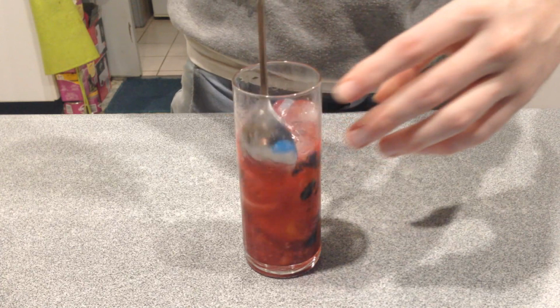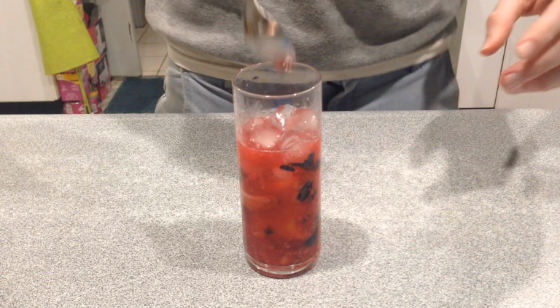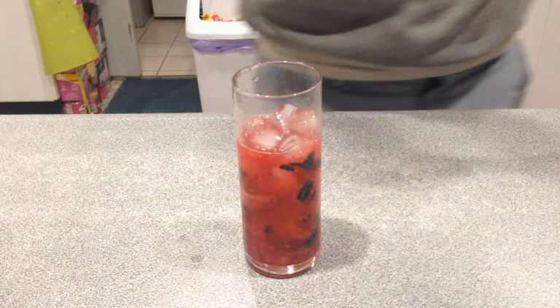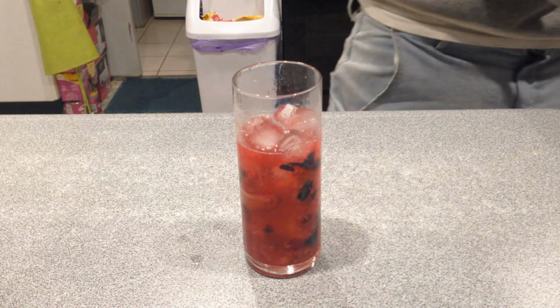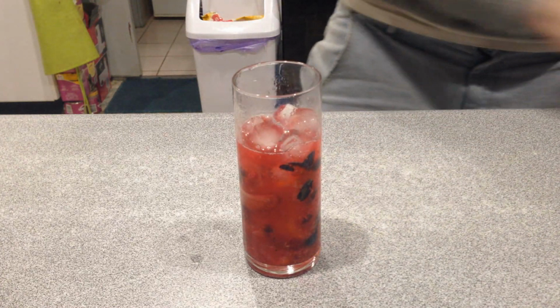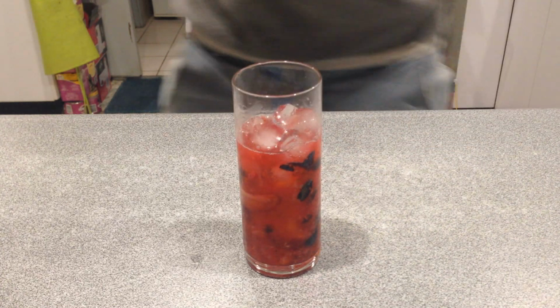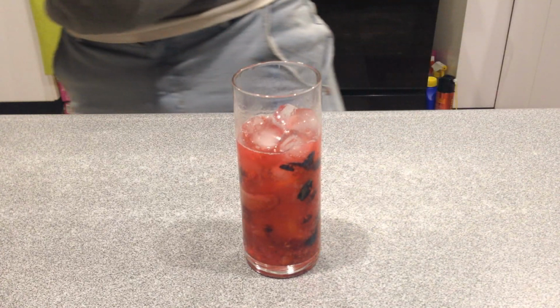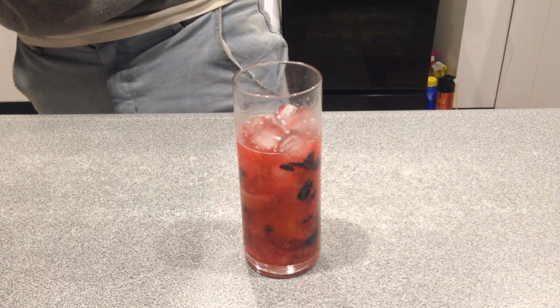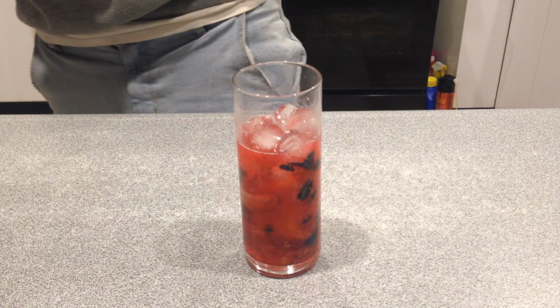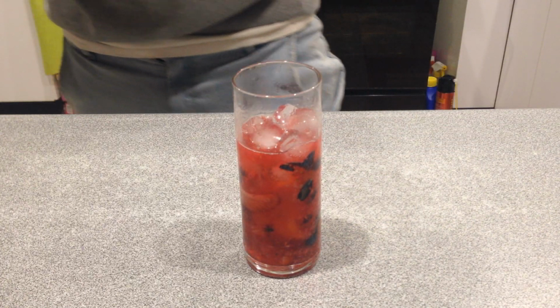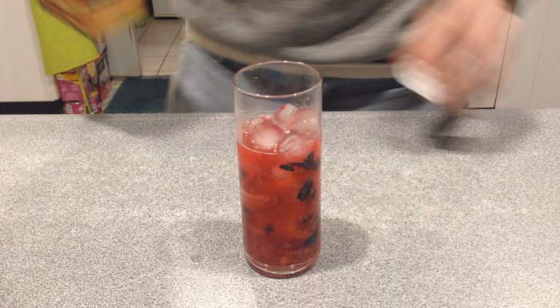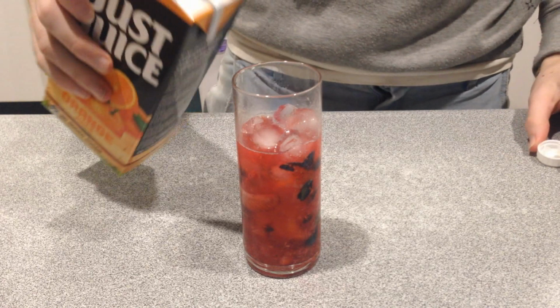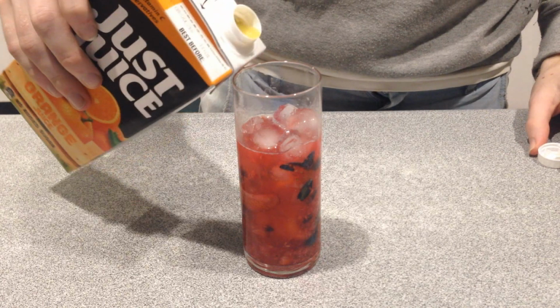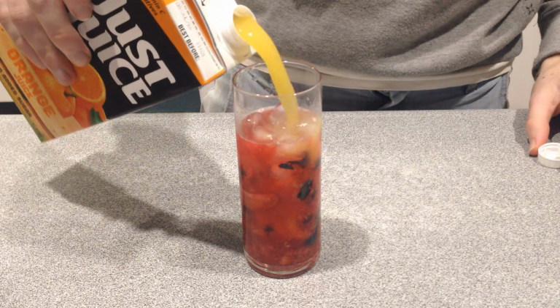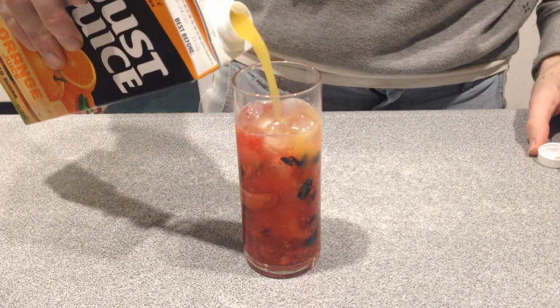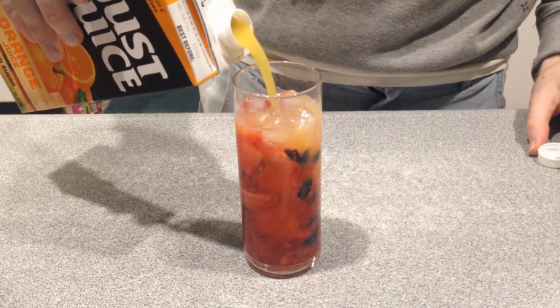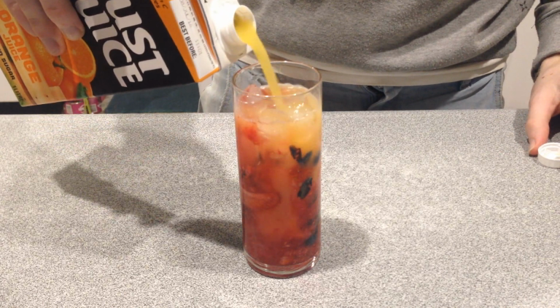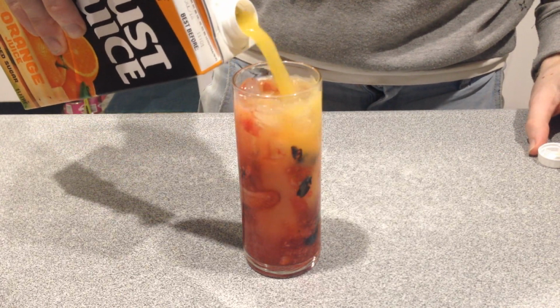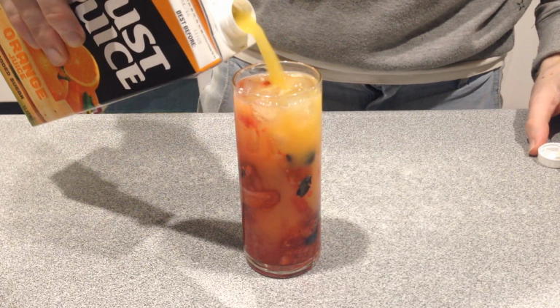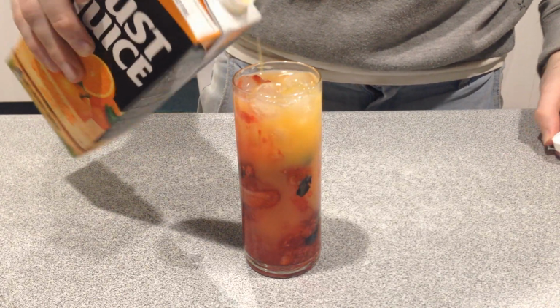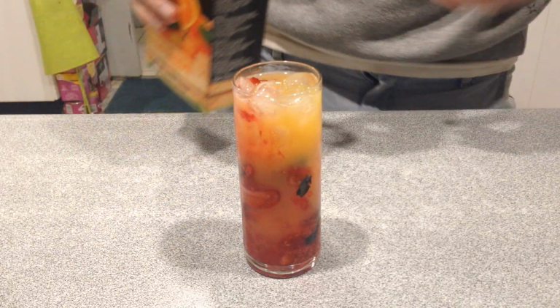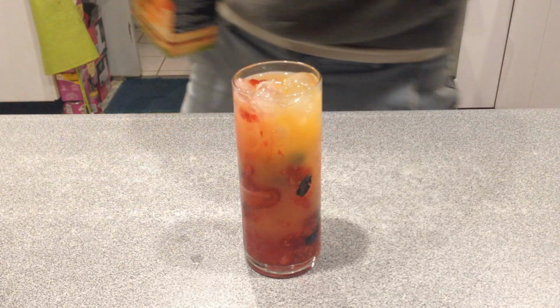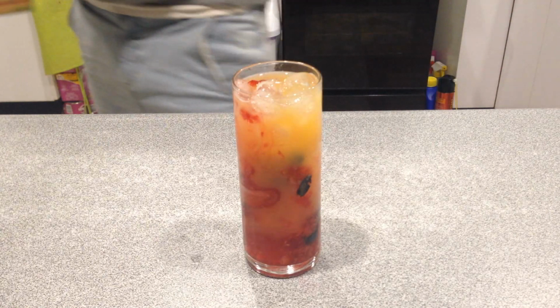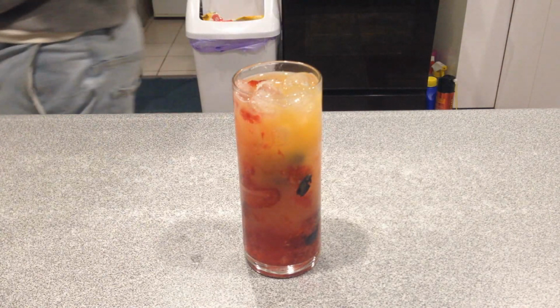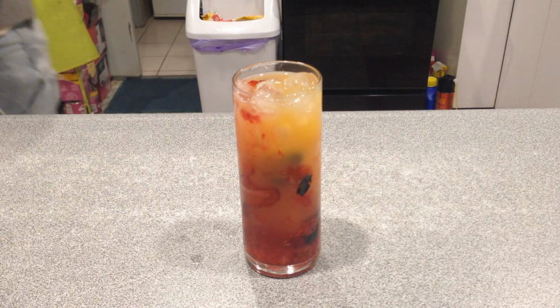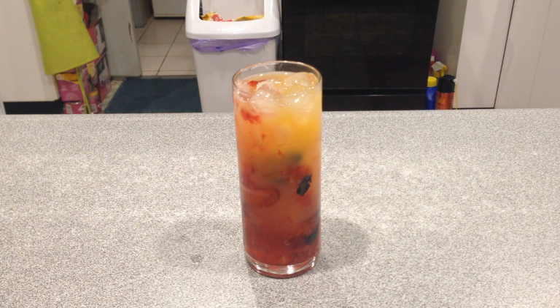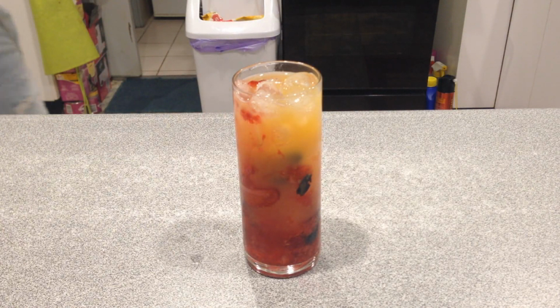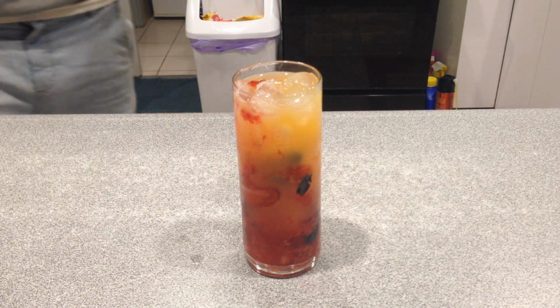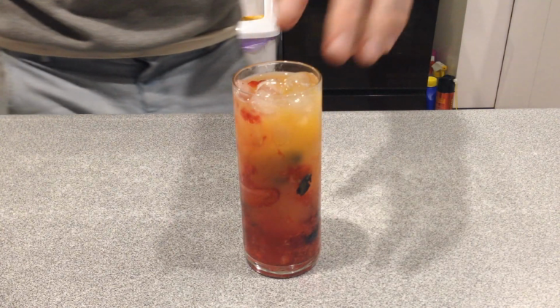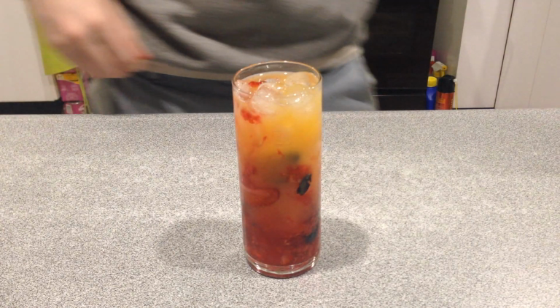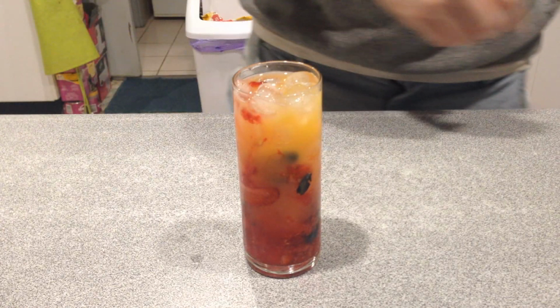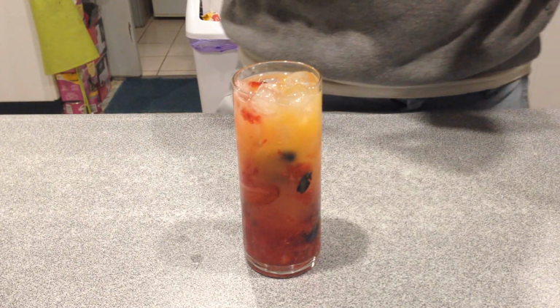And then we're just going to grab some orange juice and top the glass up. You can give it a little bit of a mix if you decide to — obviously I decided to.